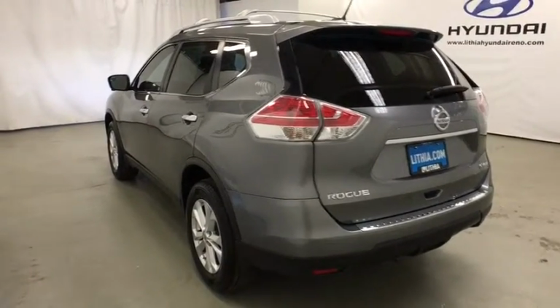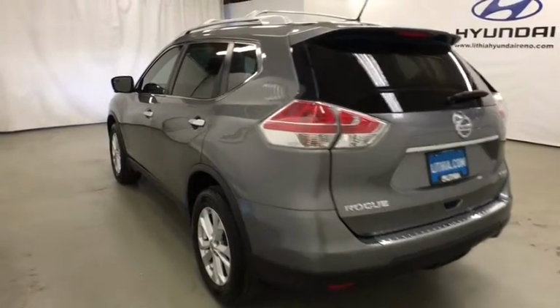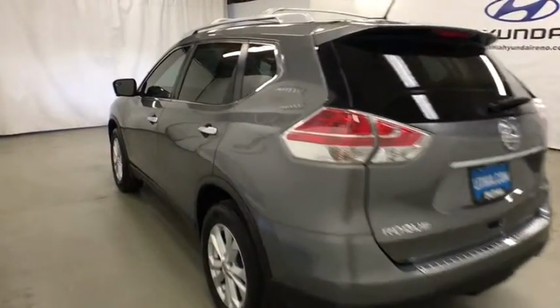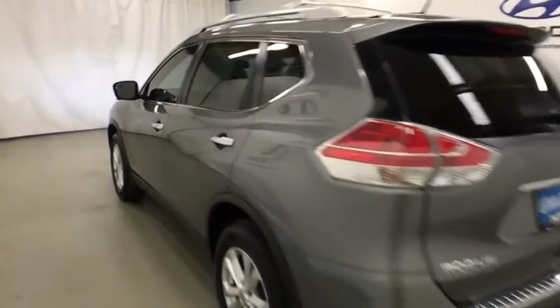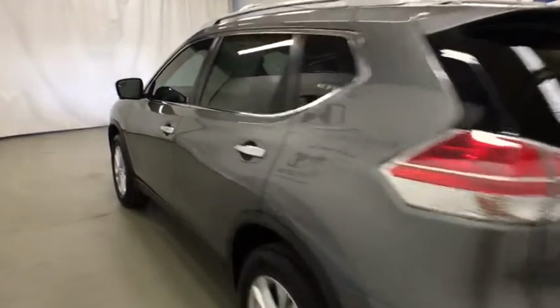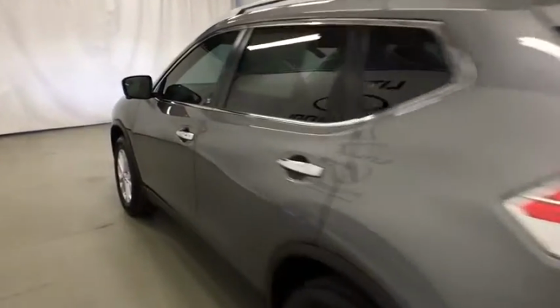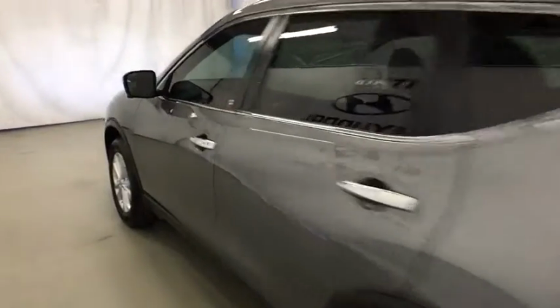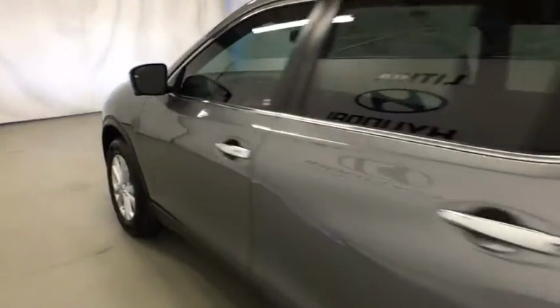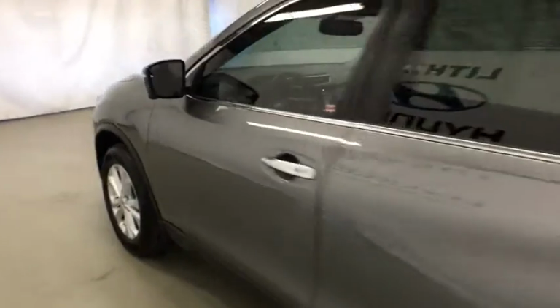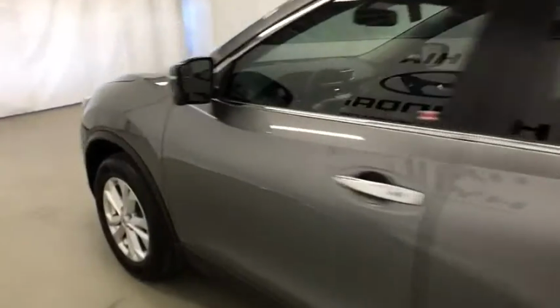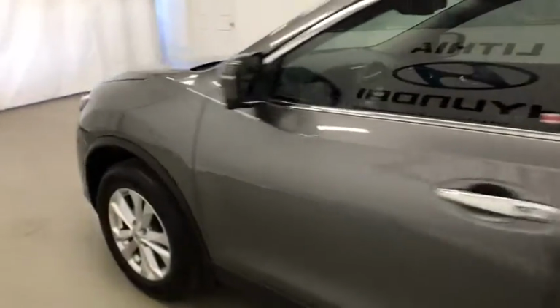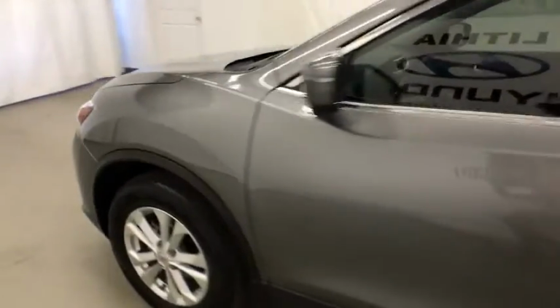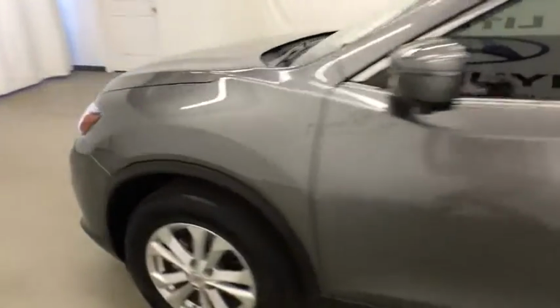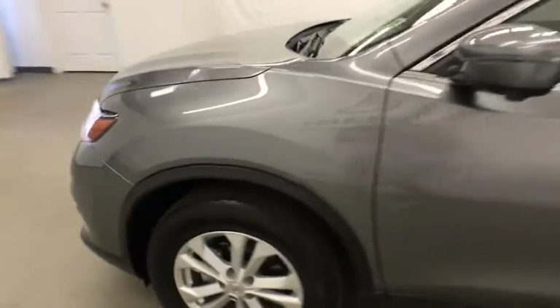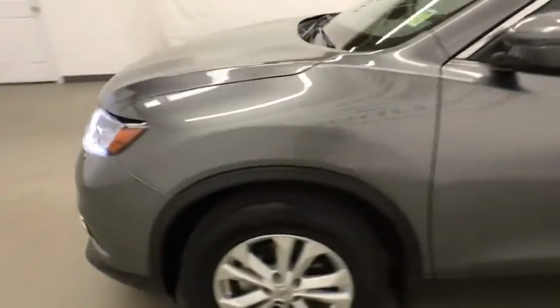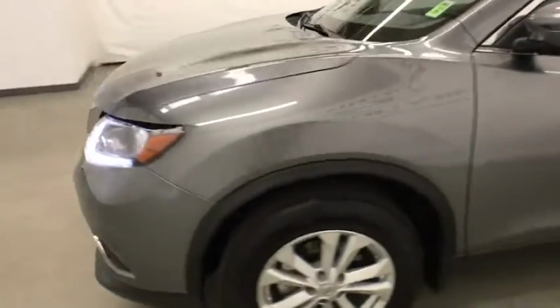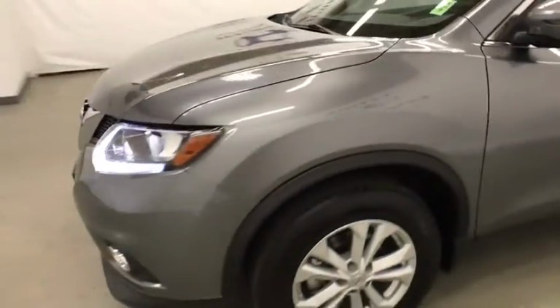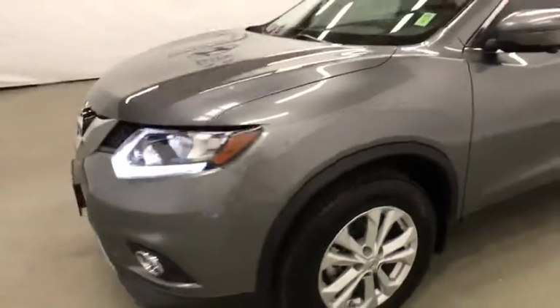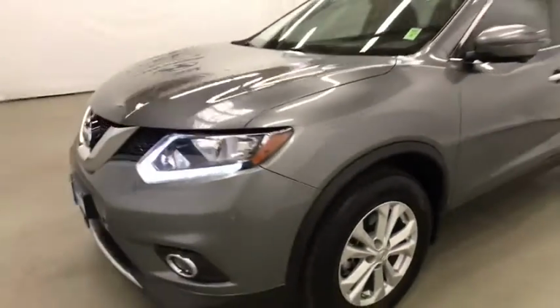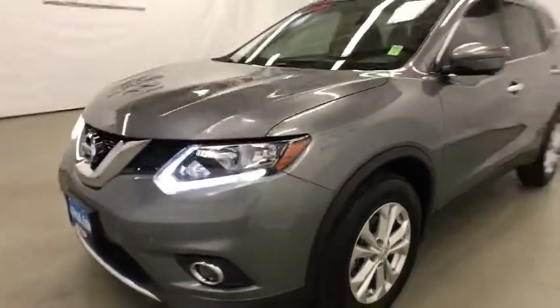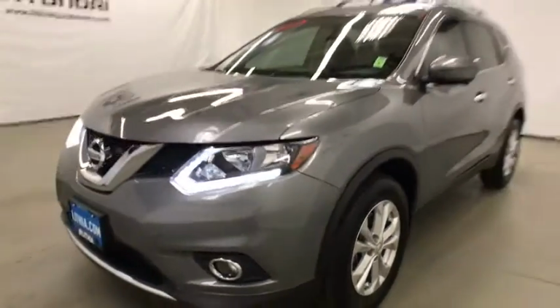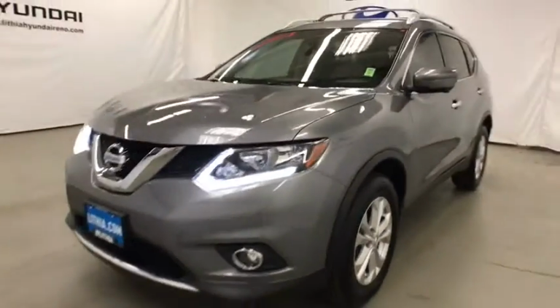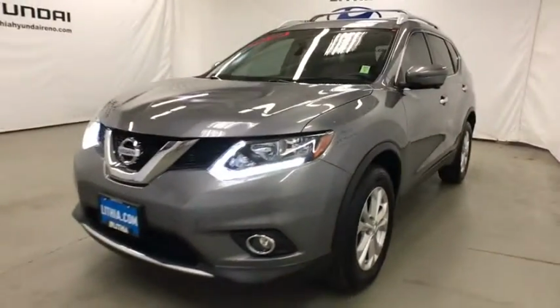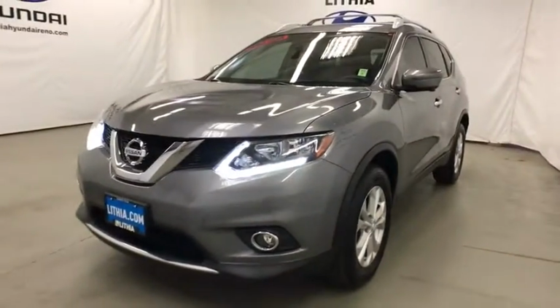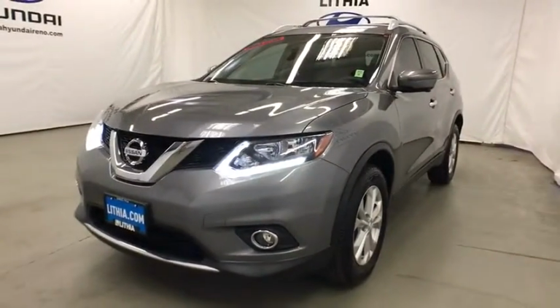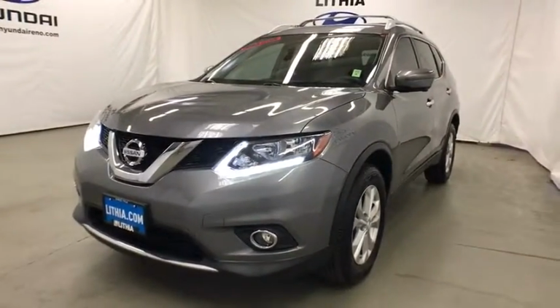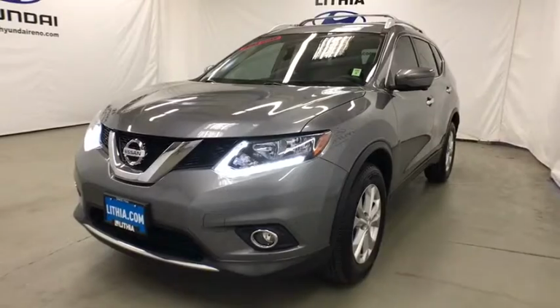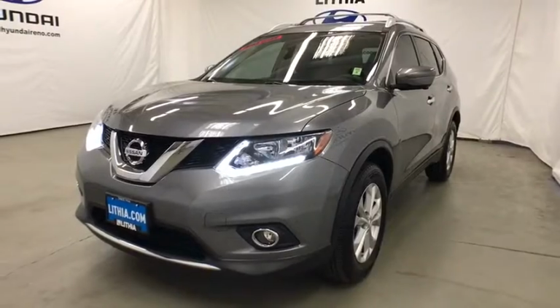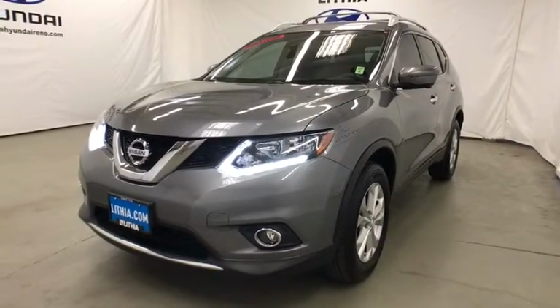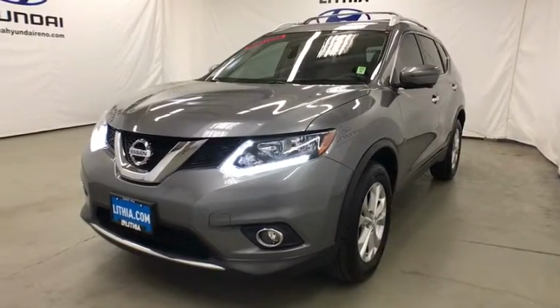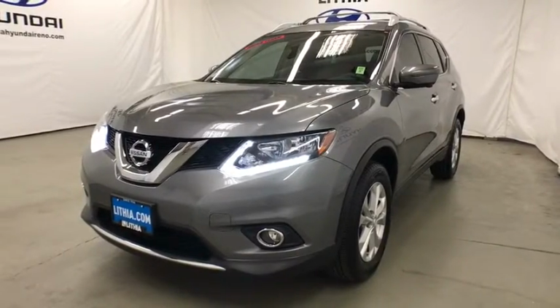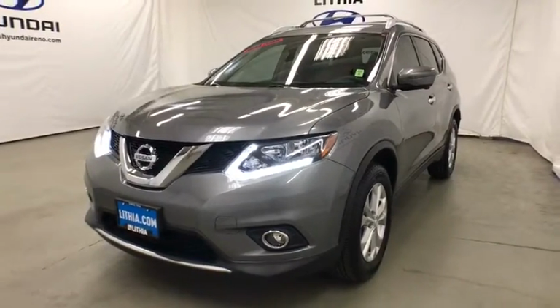Power liftgate. Backup camera. Keyless entry. Navigation system. Bluetooth. Driver lumbar. Adjustable steering wheel. Power steering. Aluminum wheels.